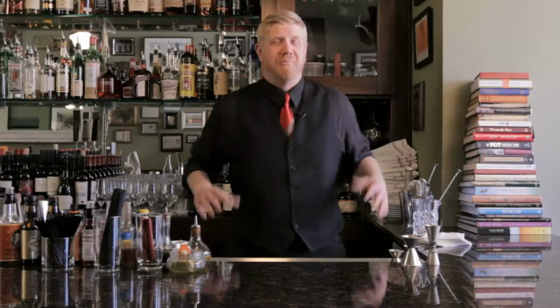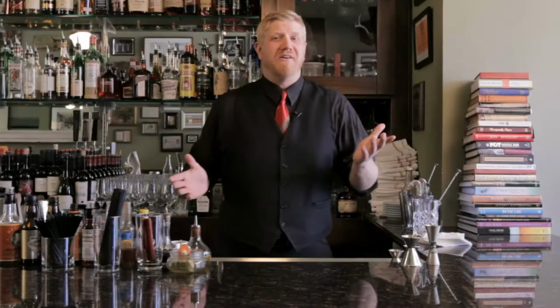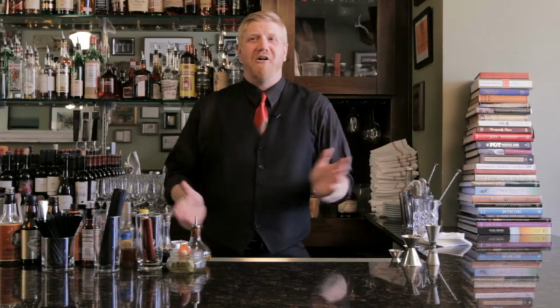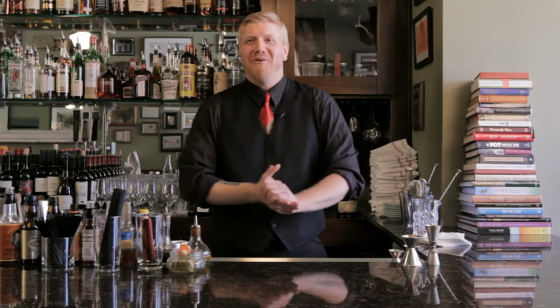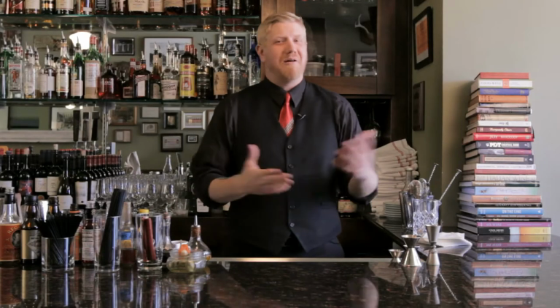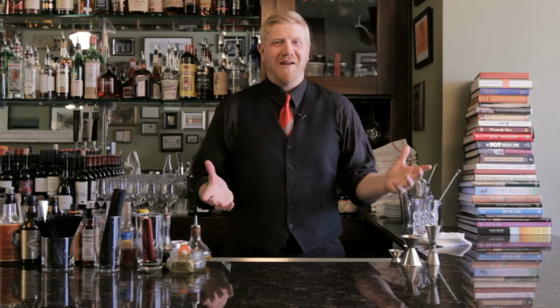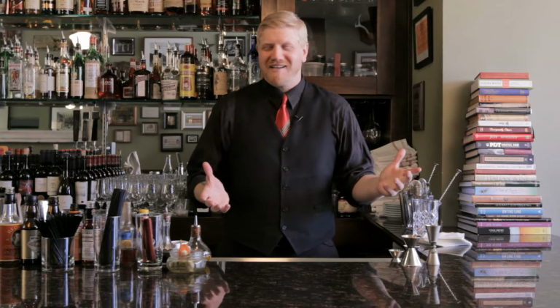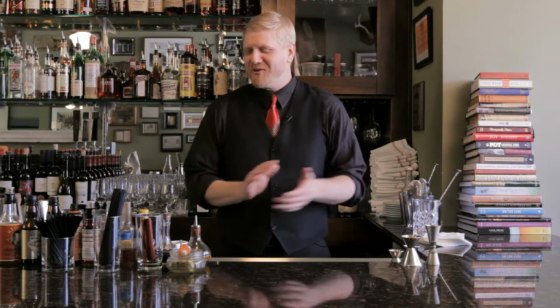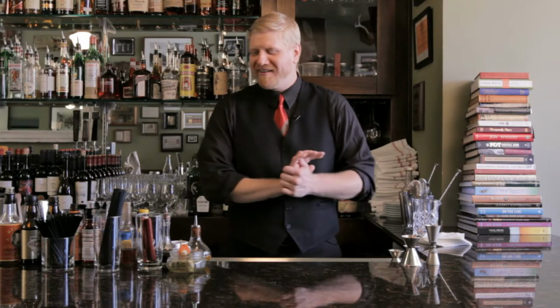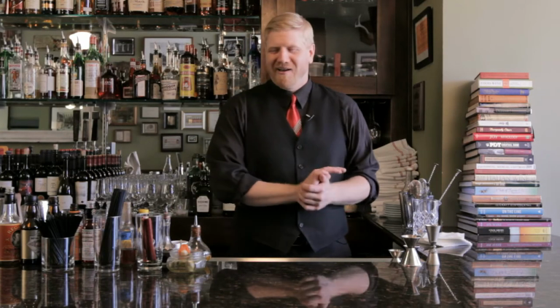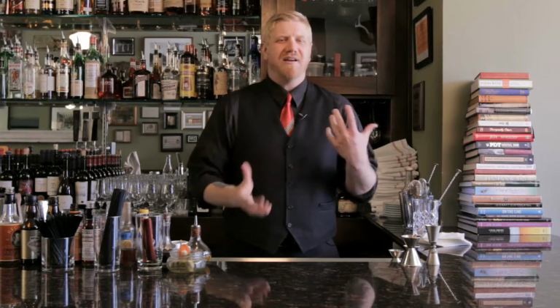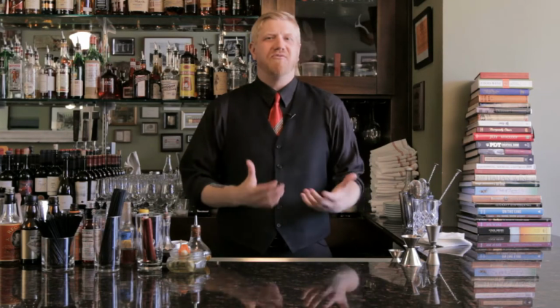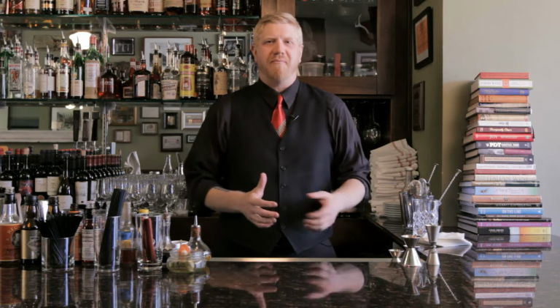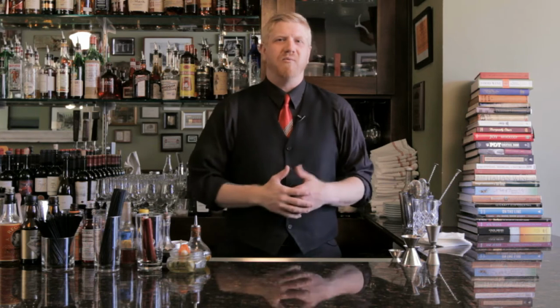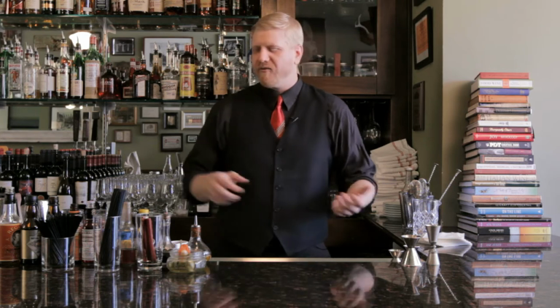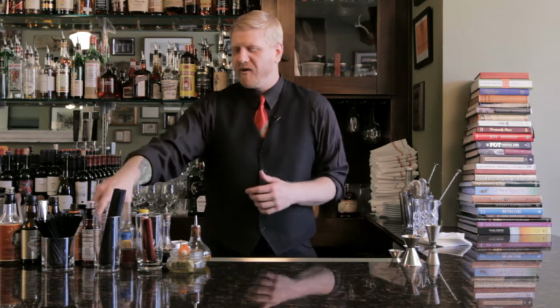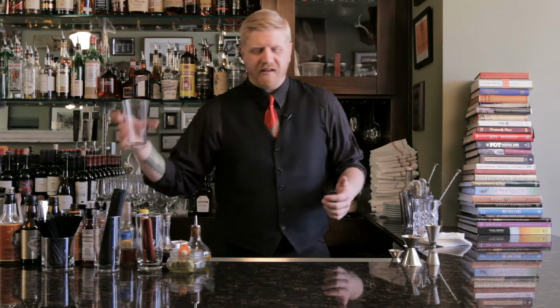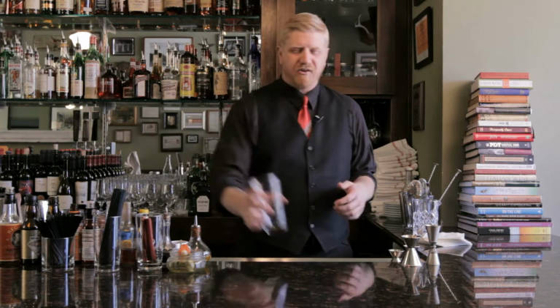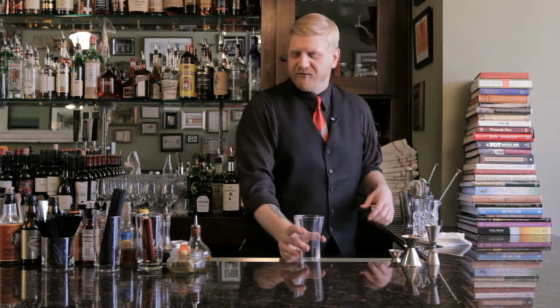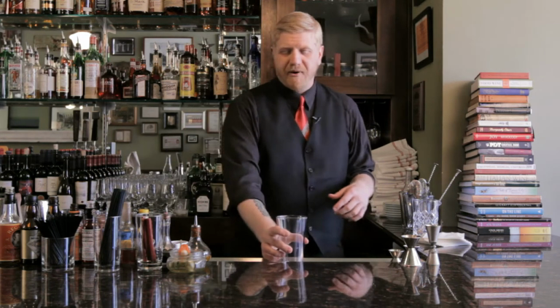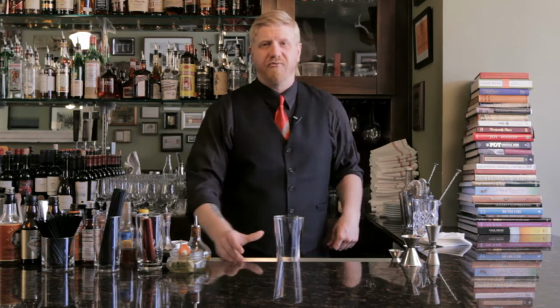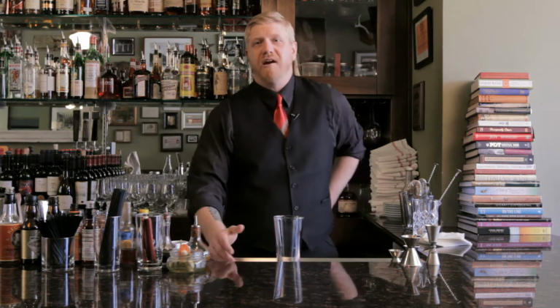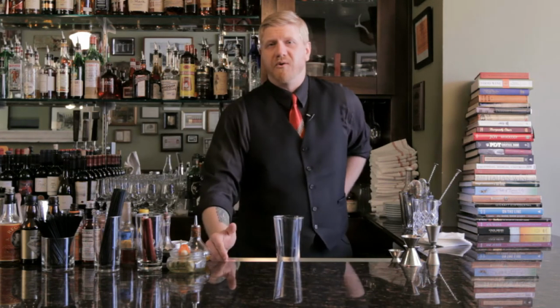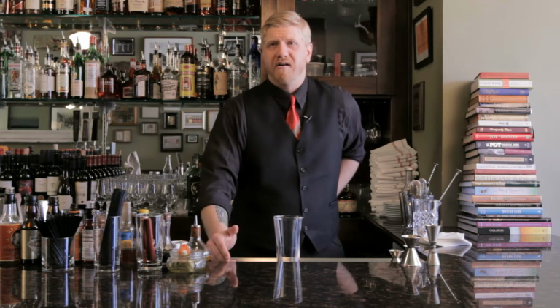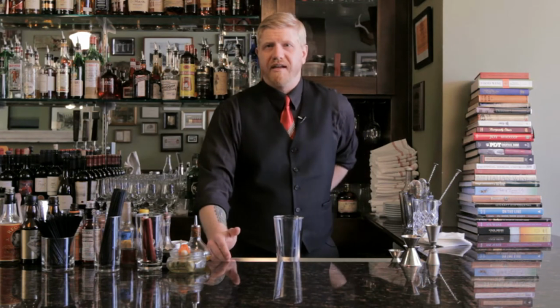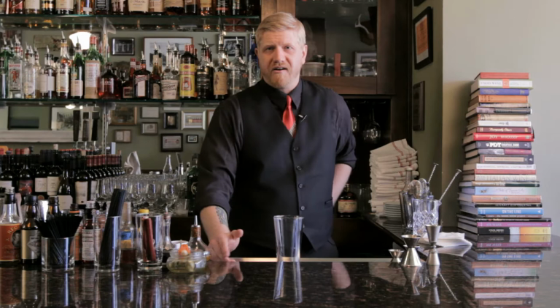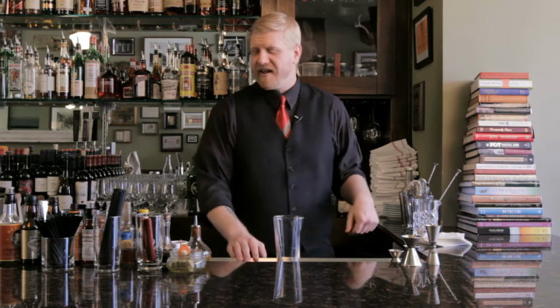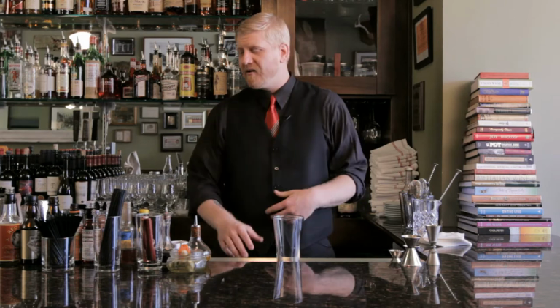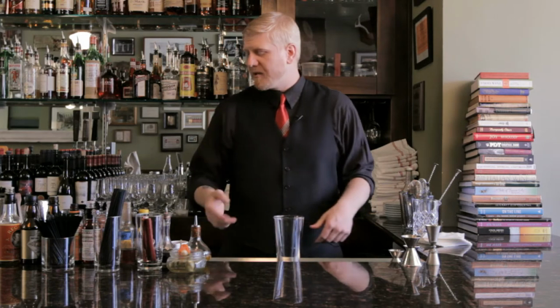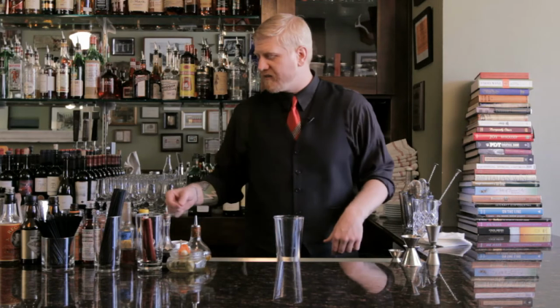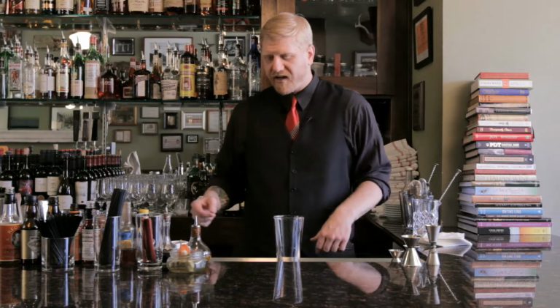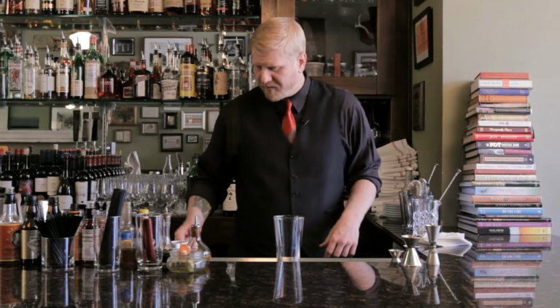Bloody Mary. We've all had one. We've probably all made one a time or two, but how was it originally made and where did it come from? Well, it's credited to Ferdinand Perio from Harry's New York Bar in Paris and was first published in the Savoy Cocktail Book.